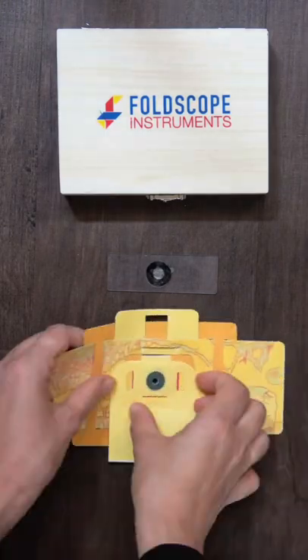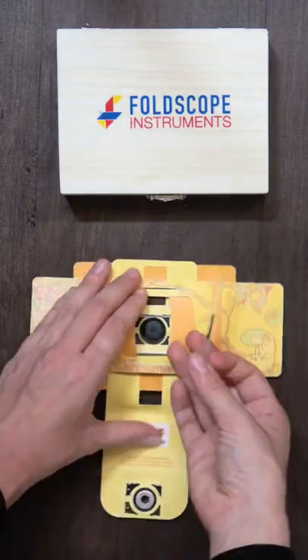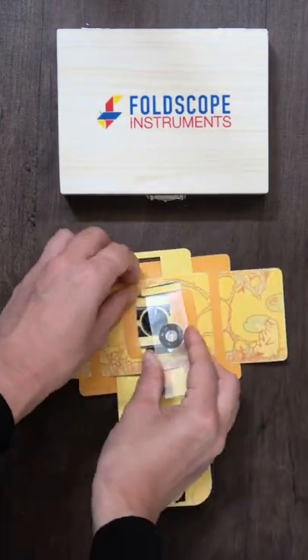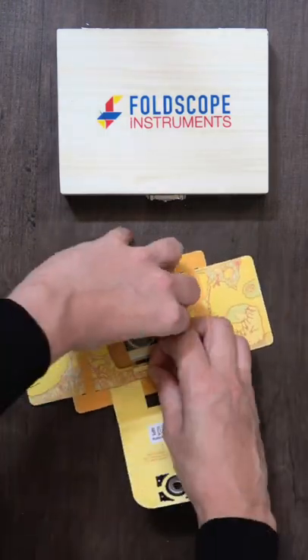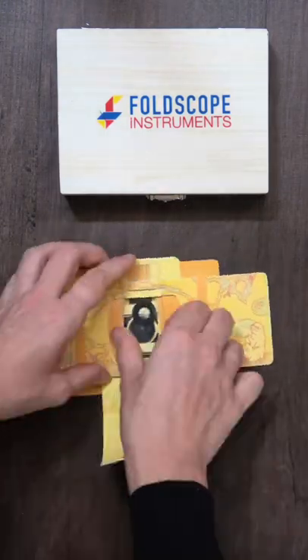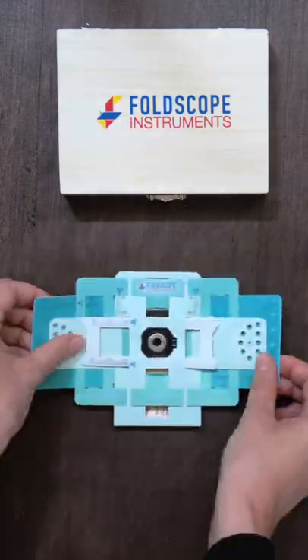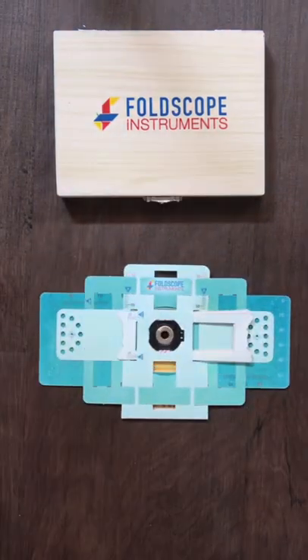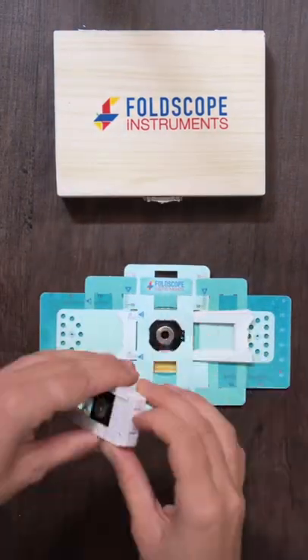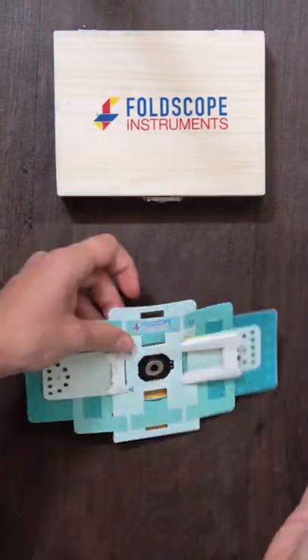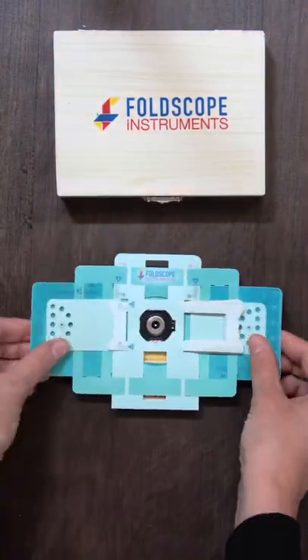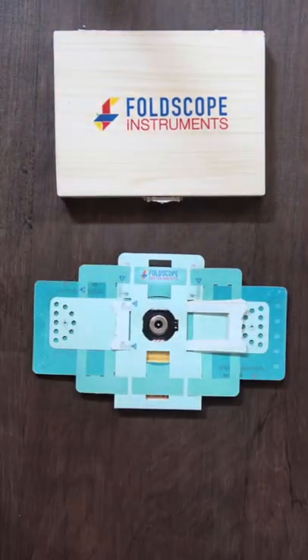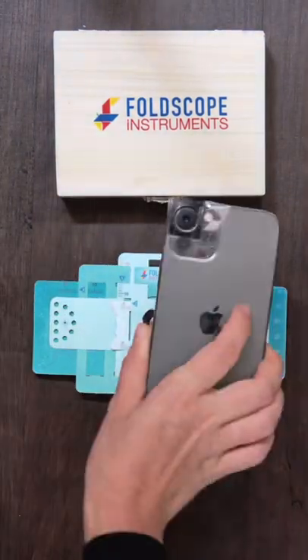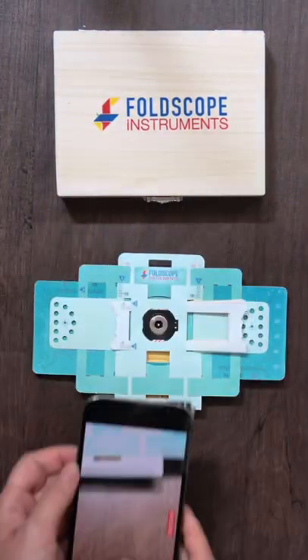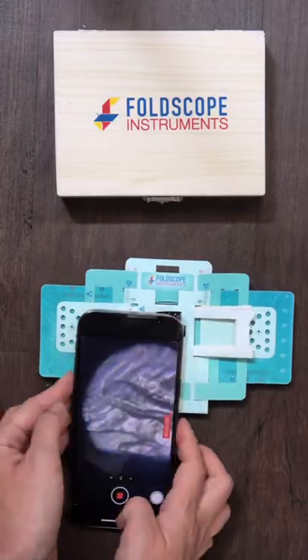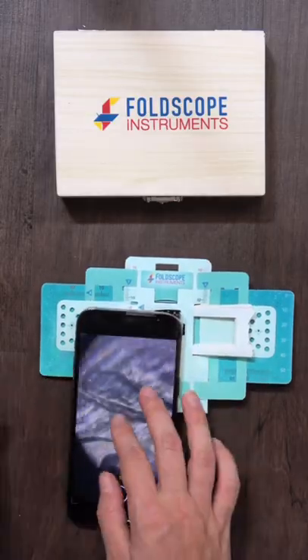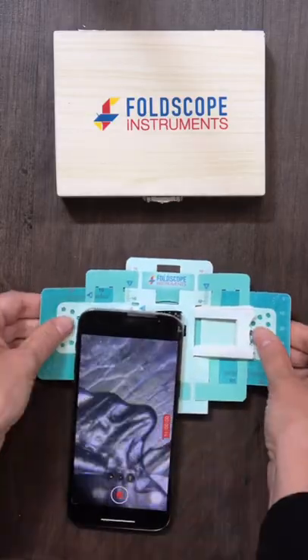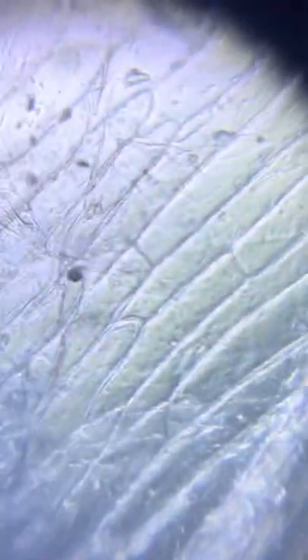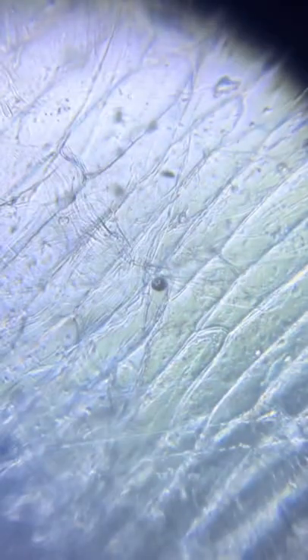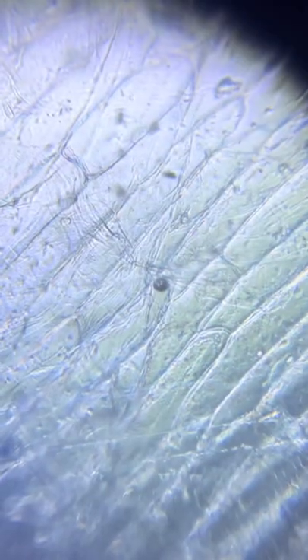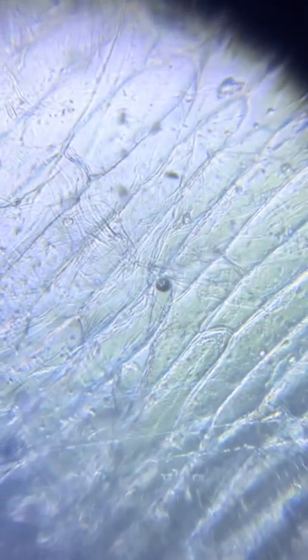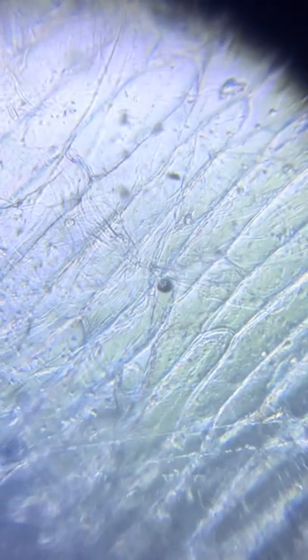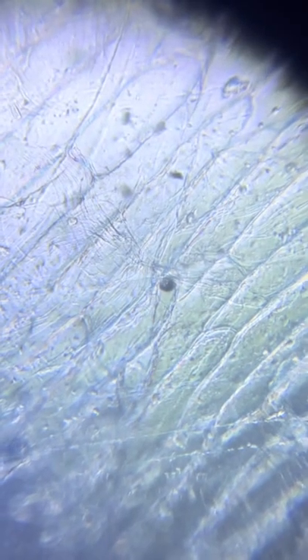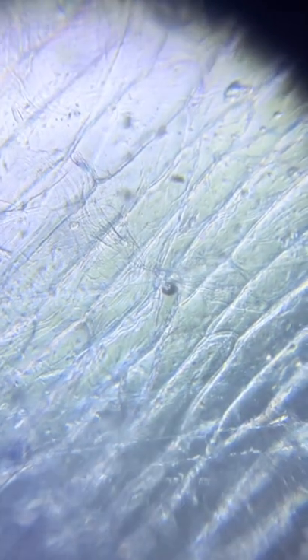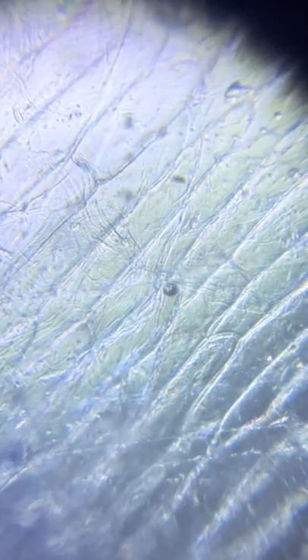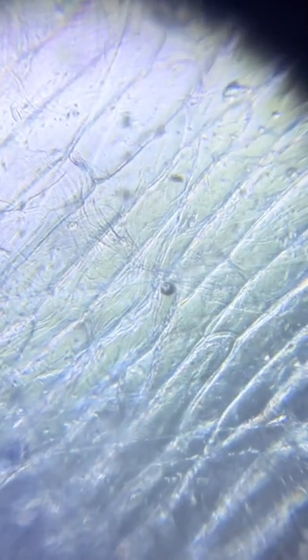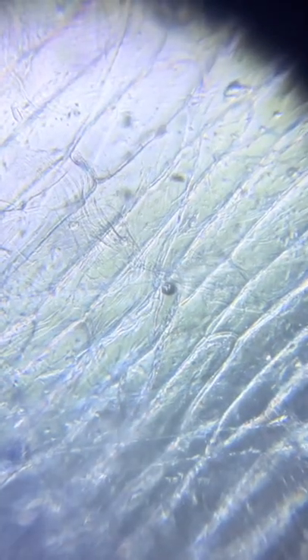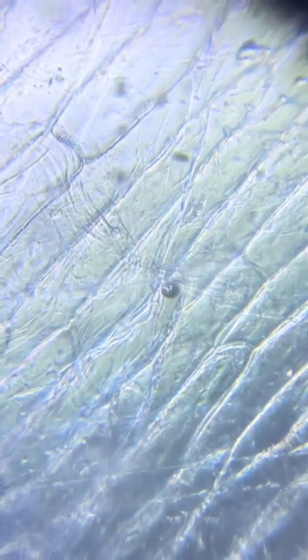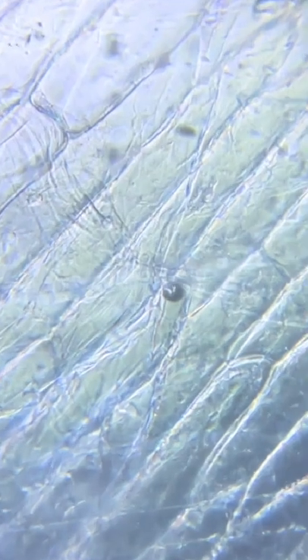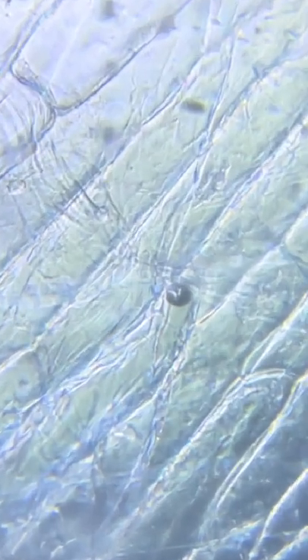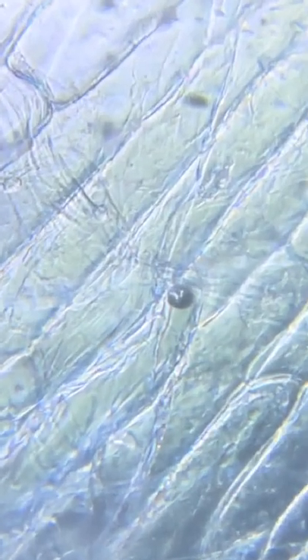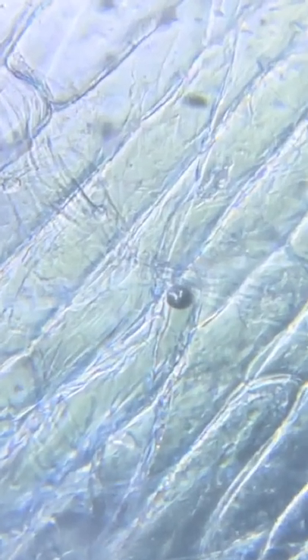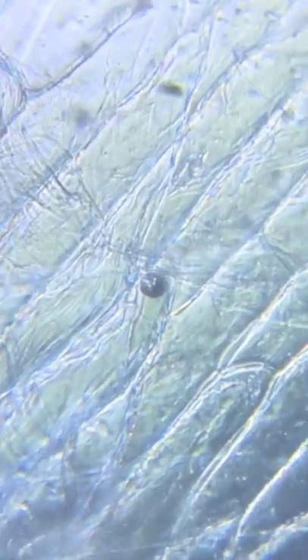Put your sample into the Foldscope, grab your LED light and your phone coupler tool. And voila! Under the Foldscope, you'll observe that this onion sample has beautiful and very distinct cell walls.